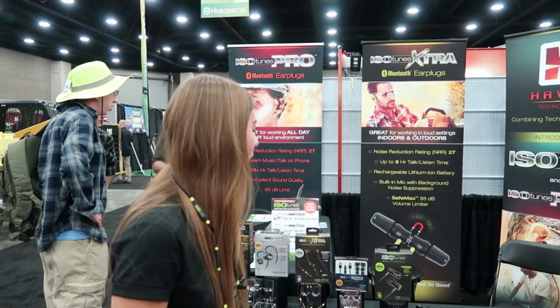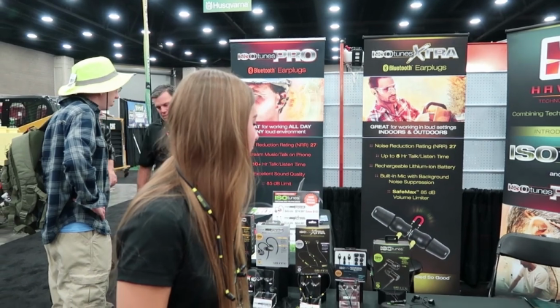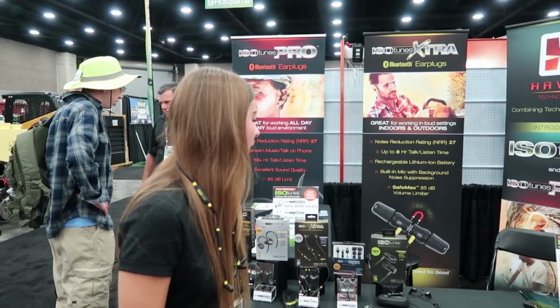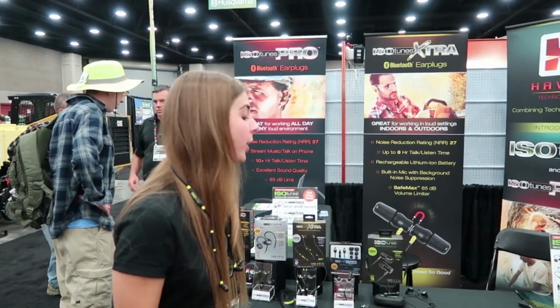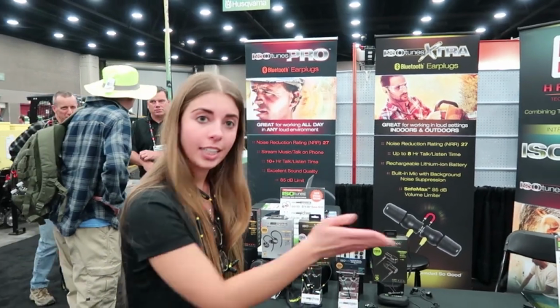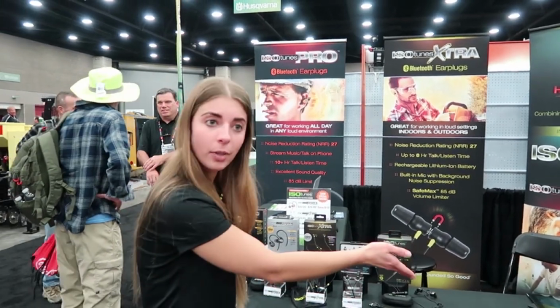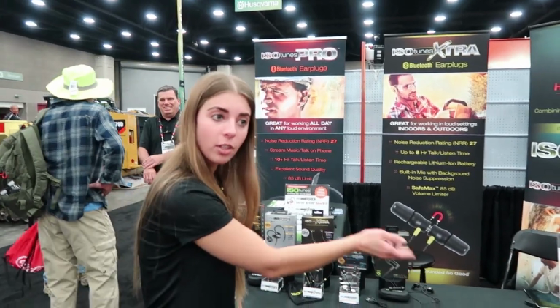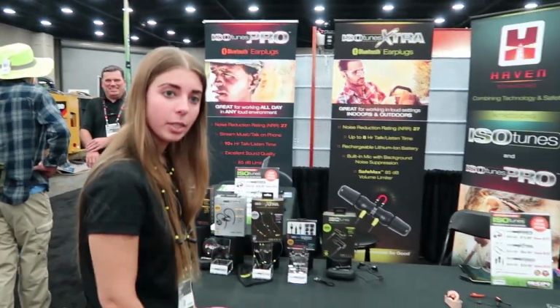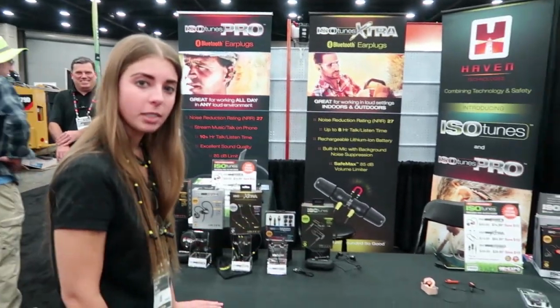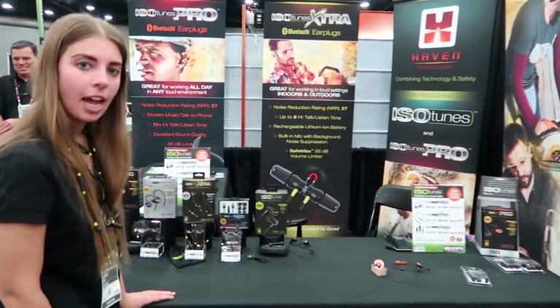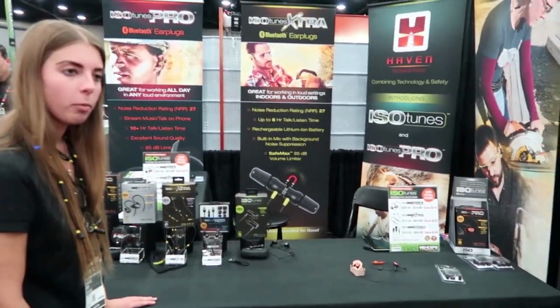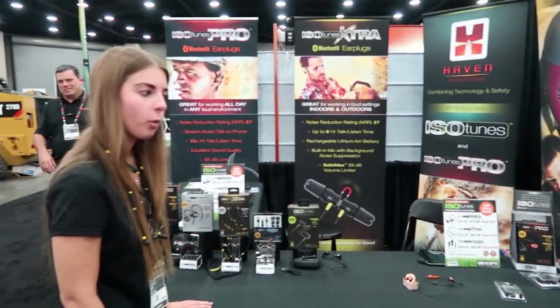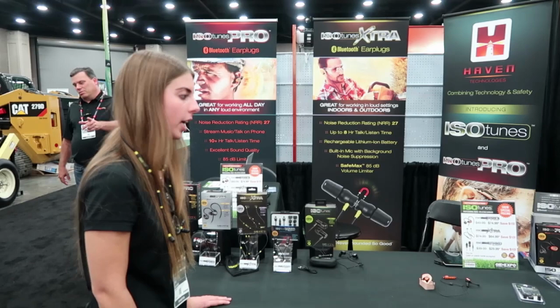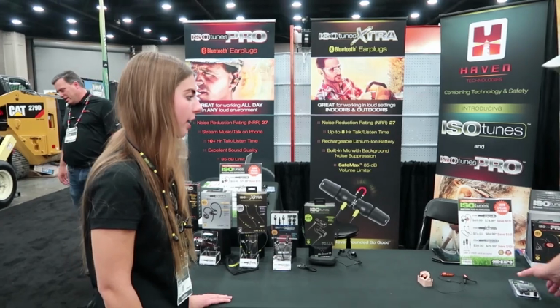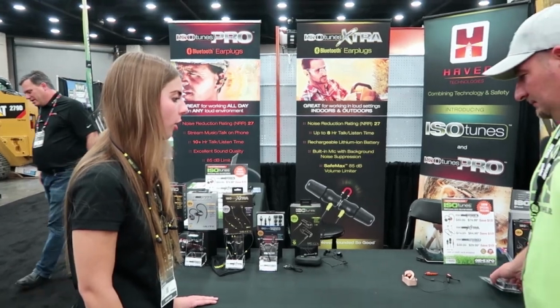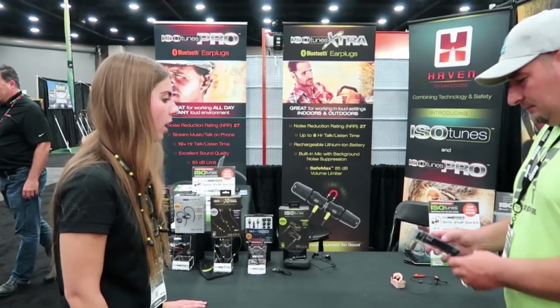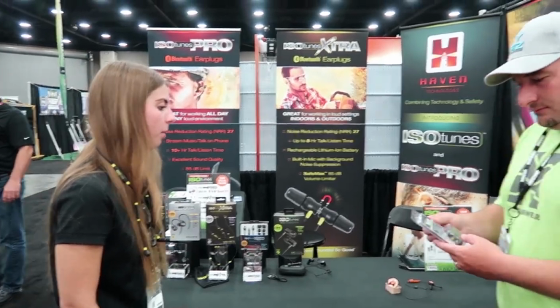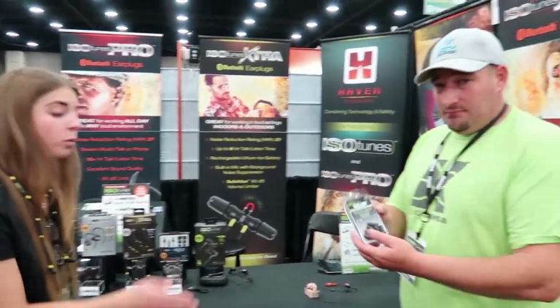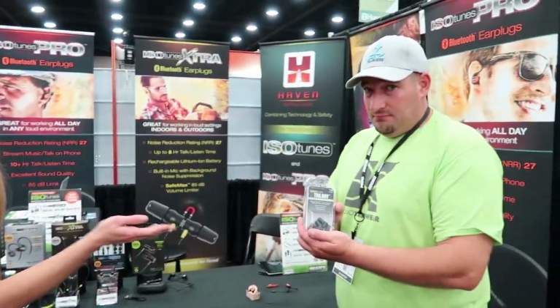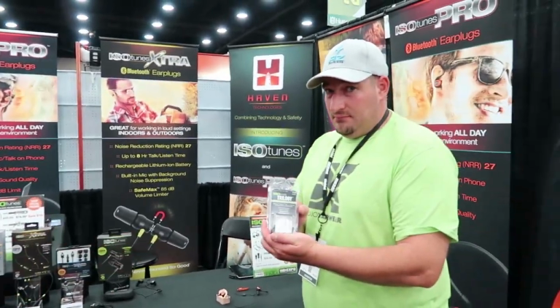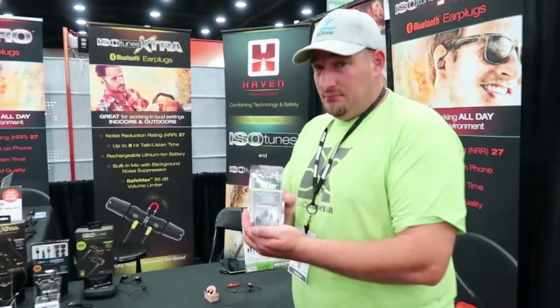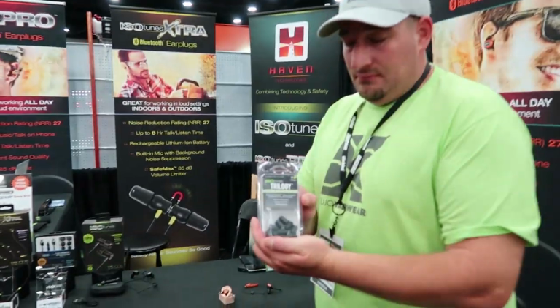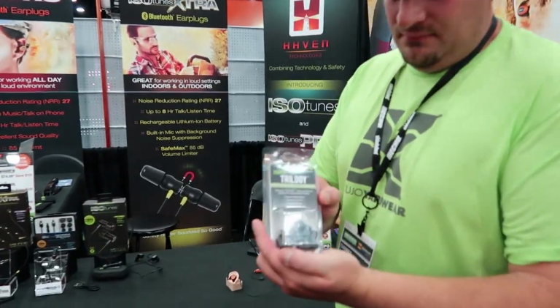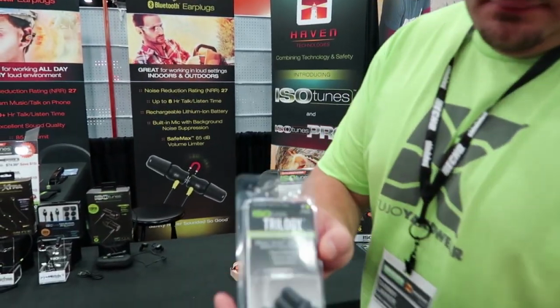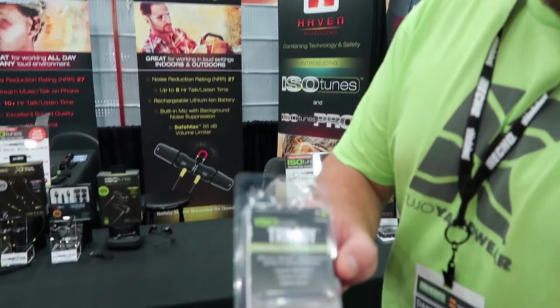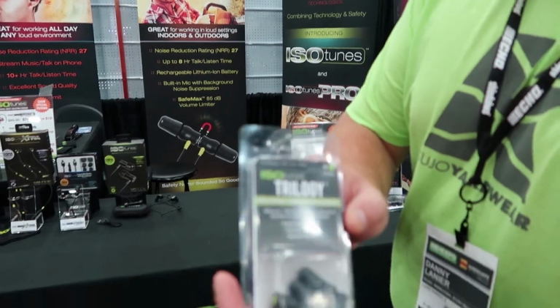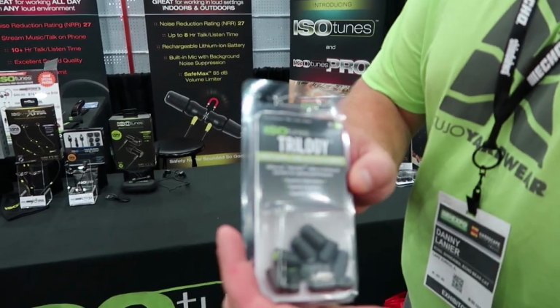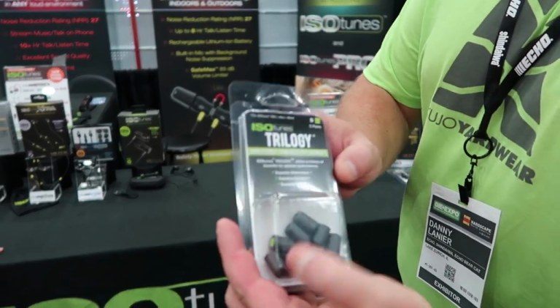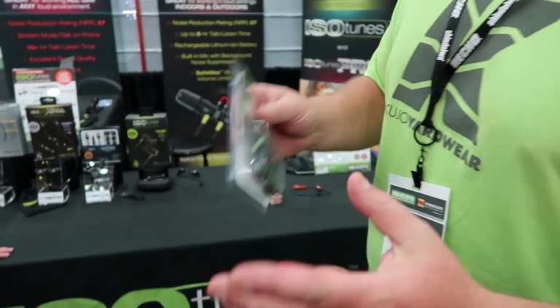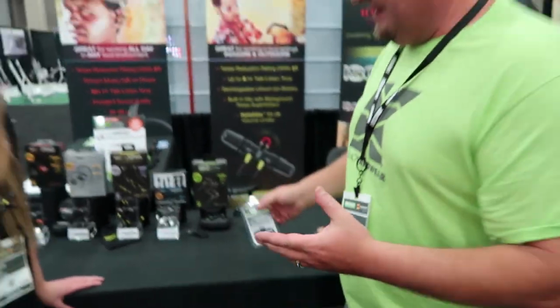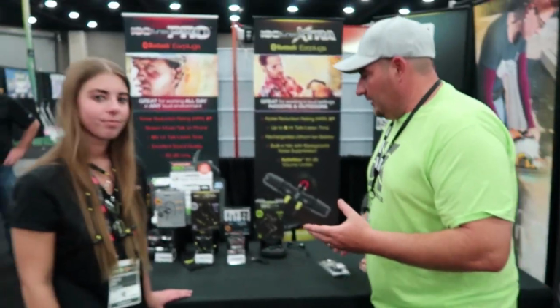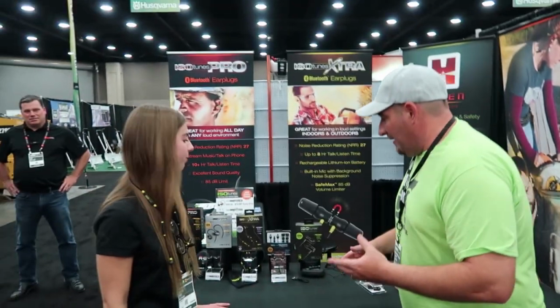We also now have ear tip replacements available on our website and at the show. Those retail for $15 on our website.